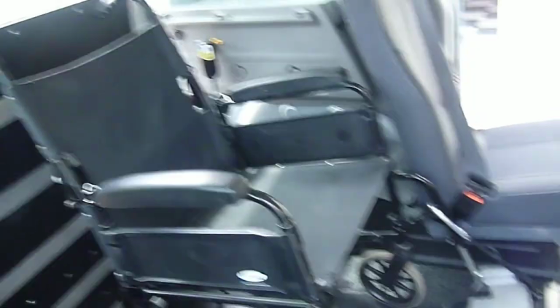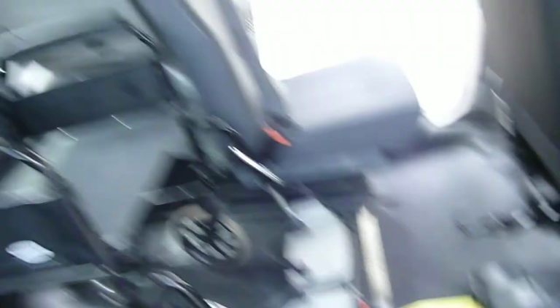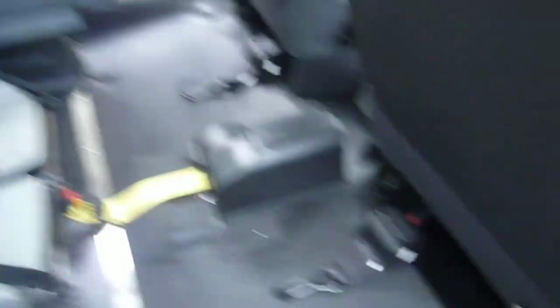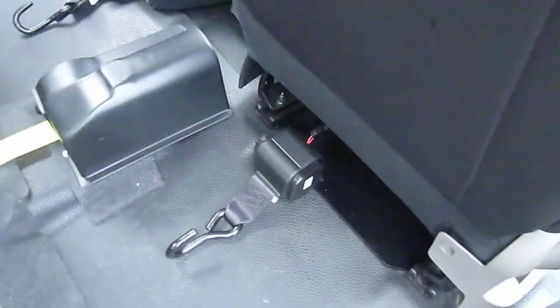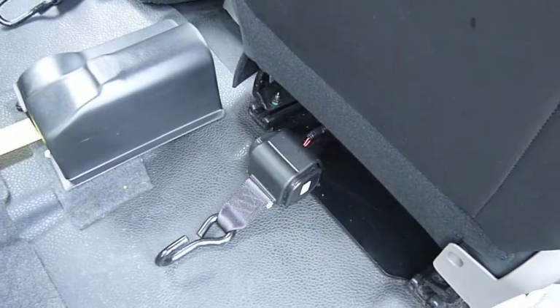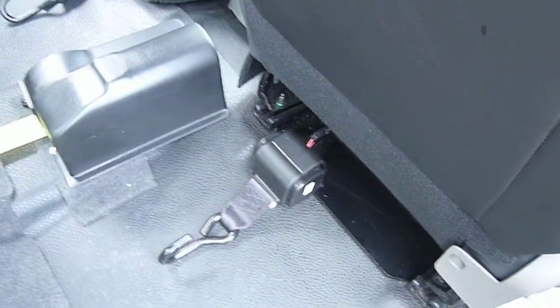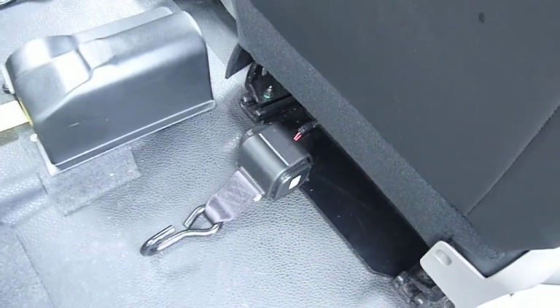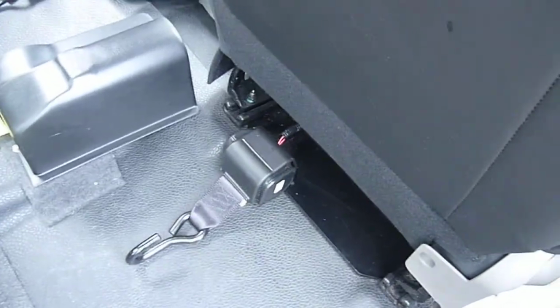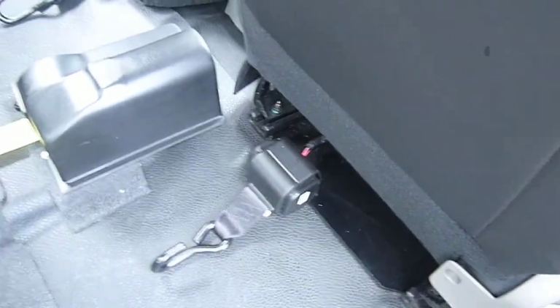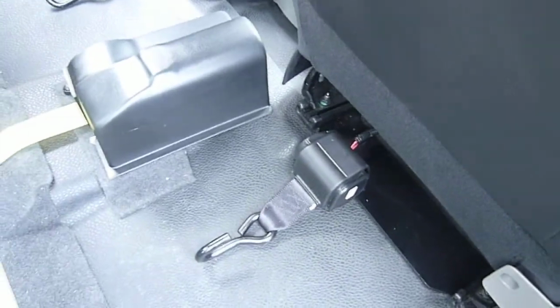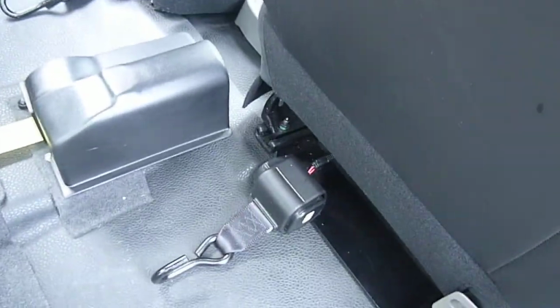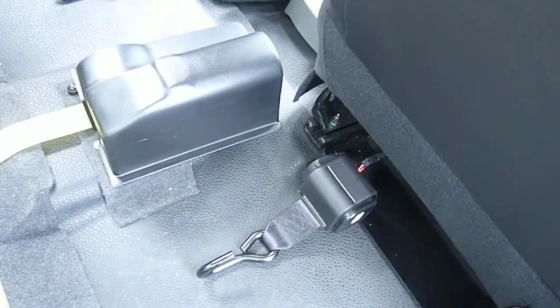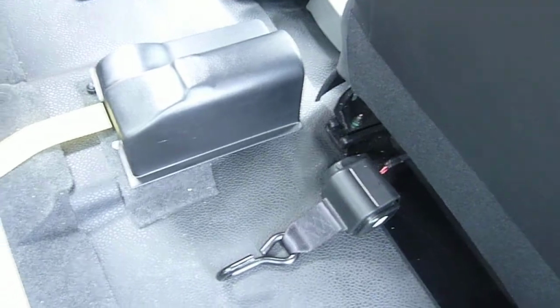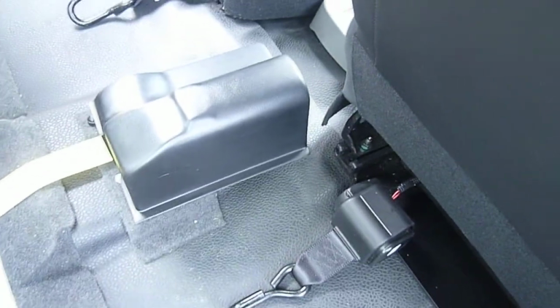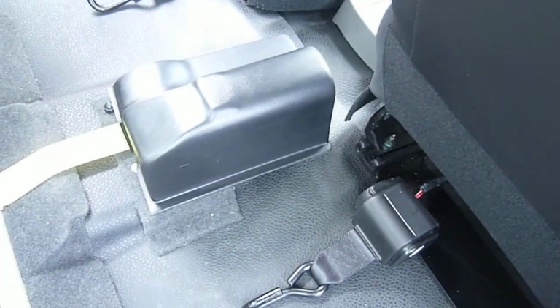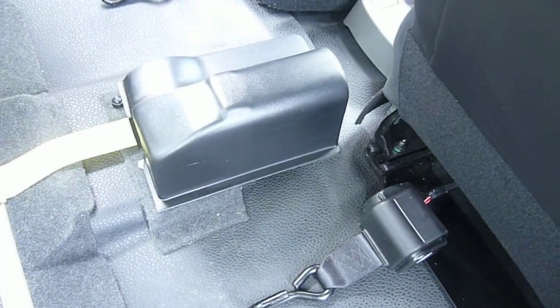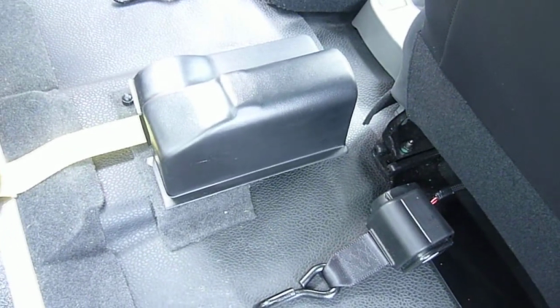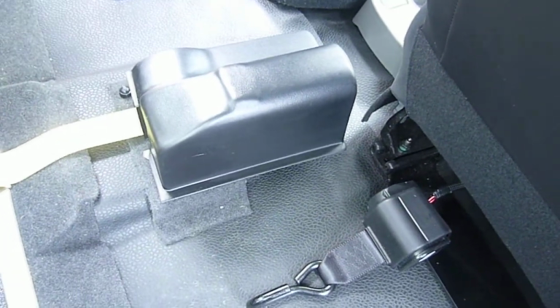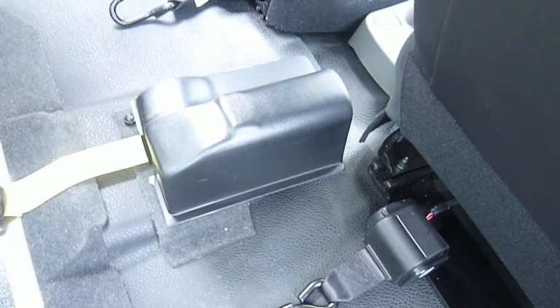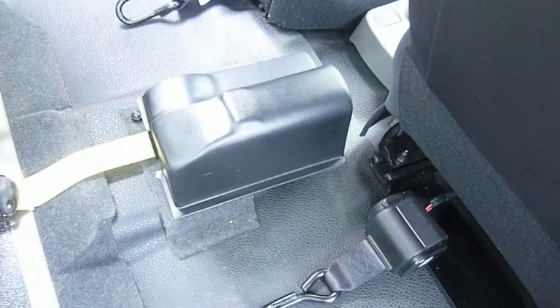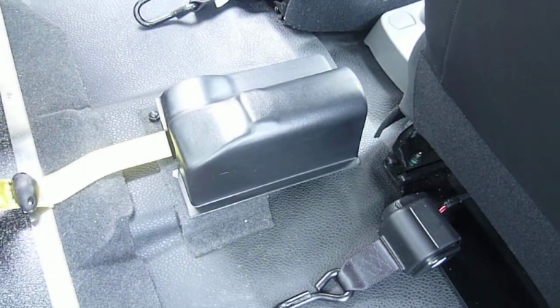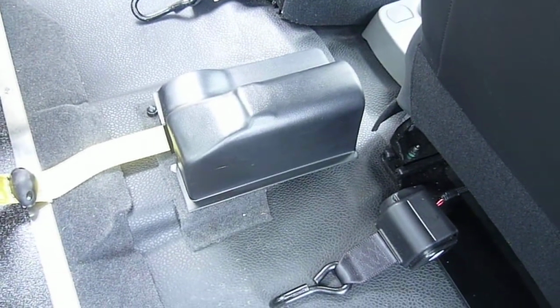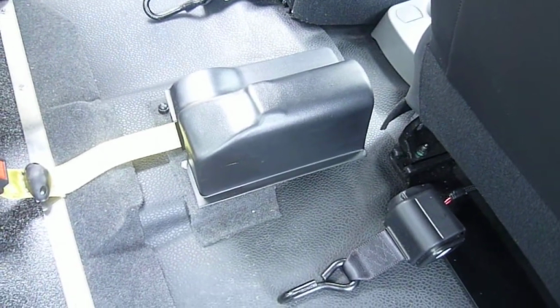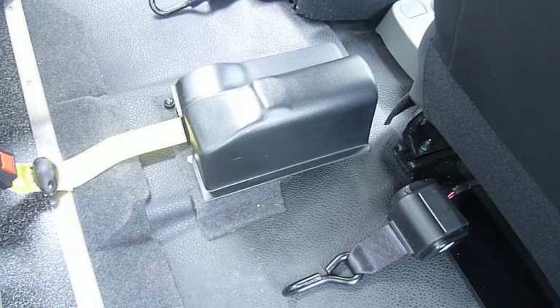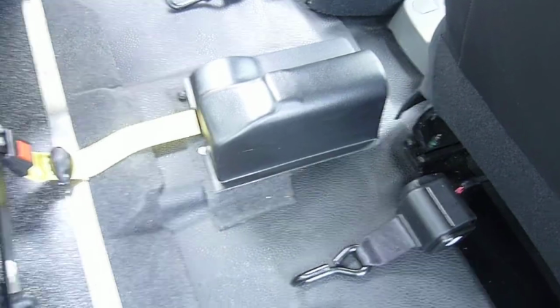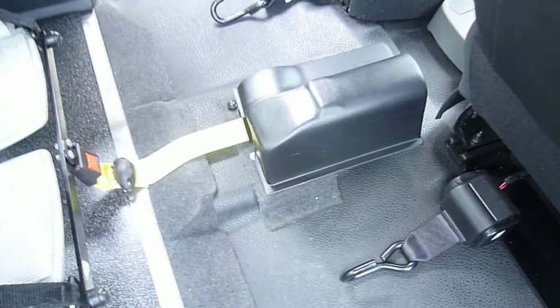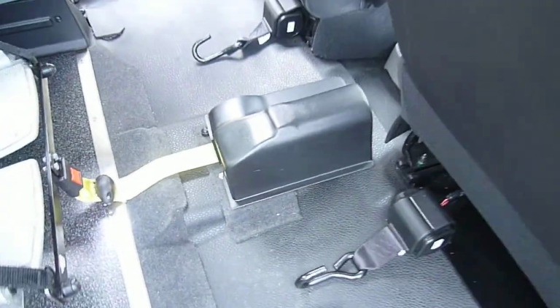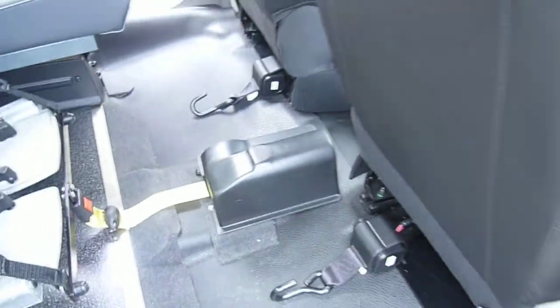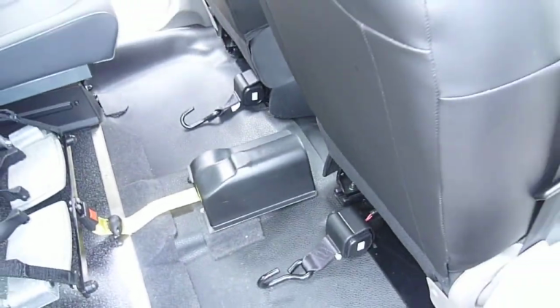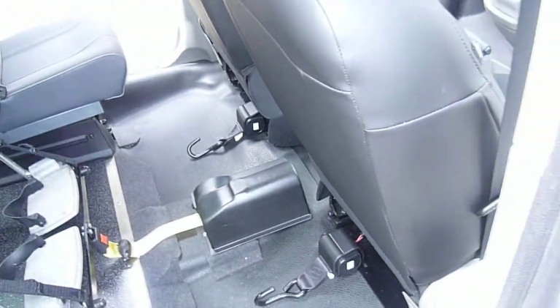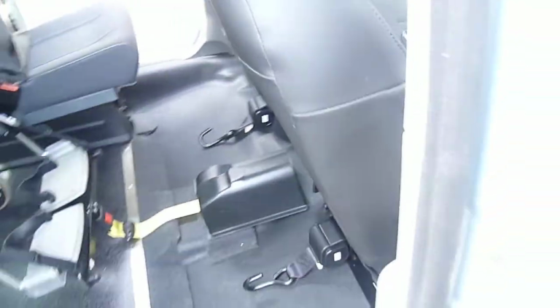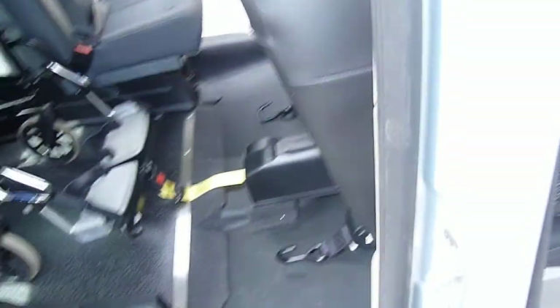It's got the electric ratchet straps — you press the button at the back and that allows them to come out and go round the front of whatever you're holding in. And those are your securing straps for the front.